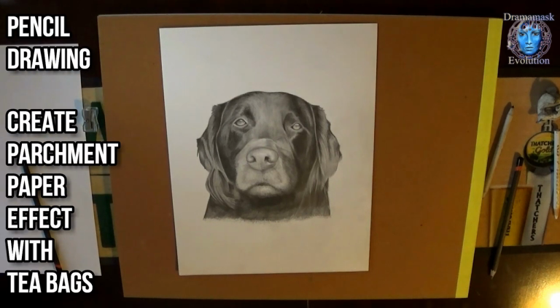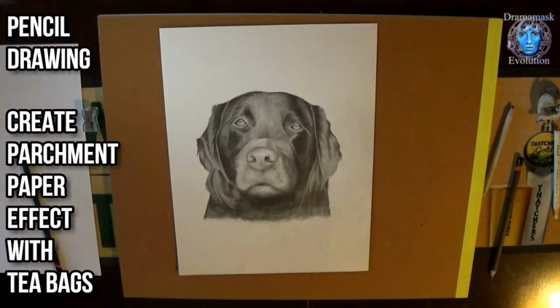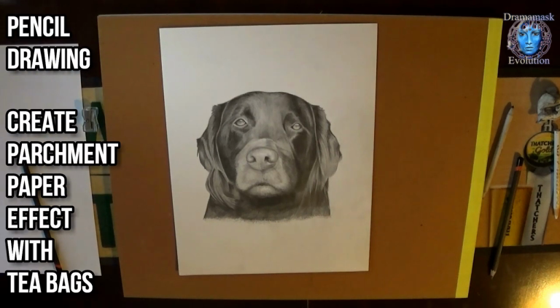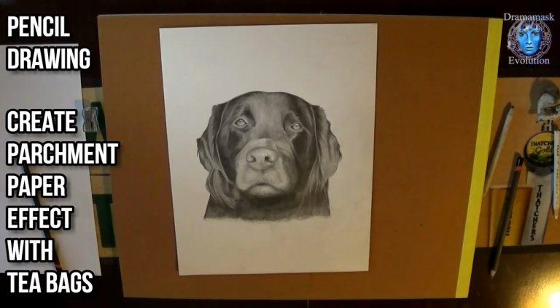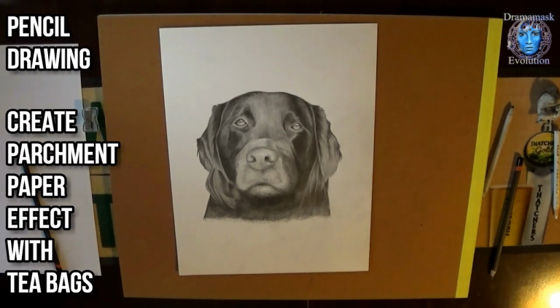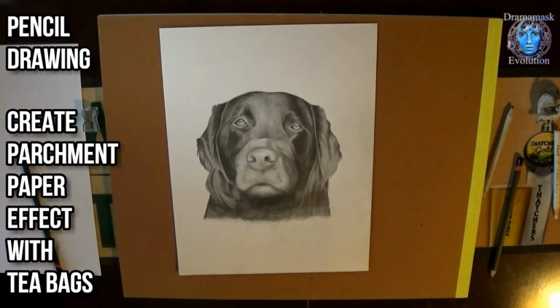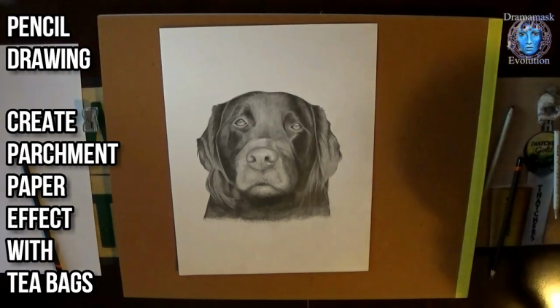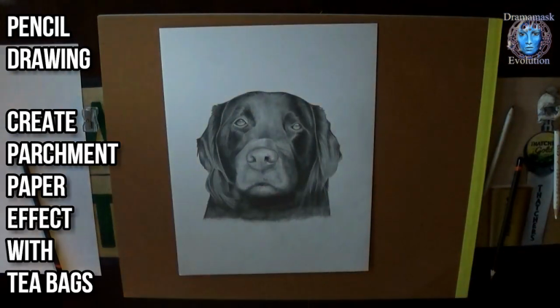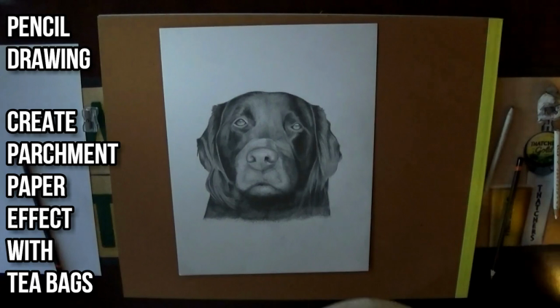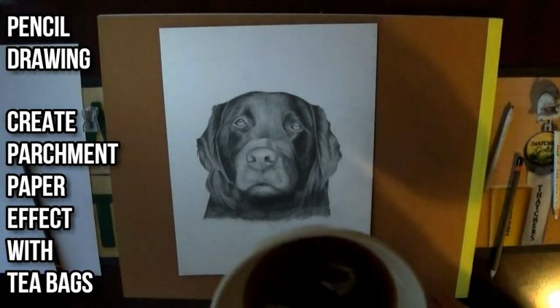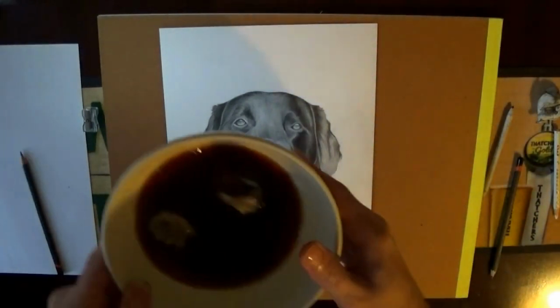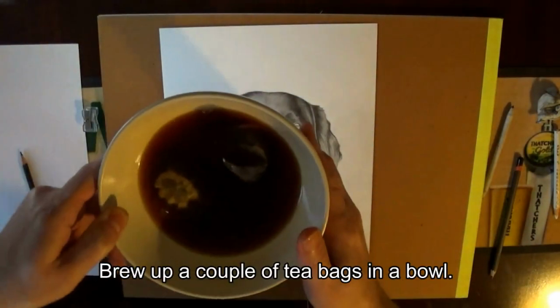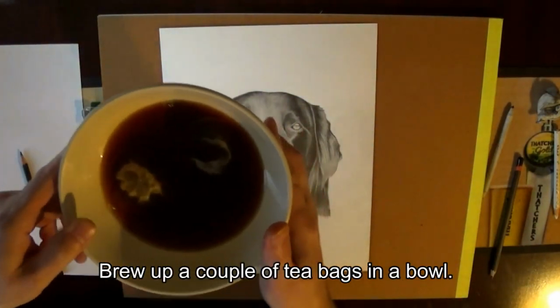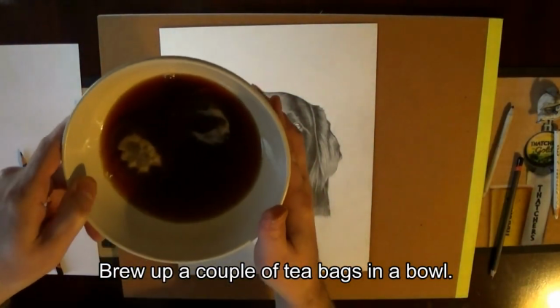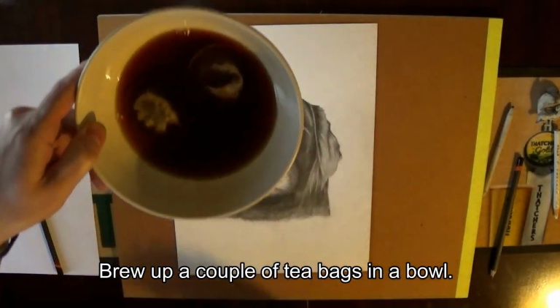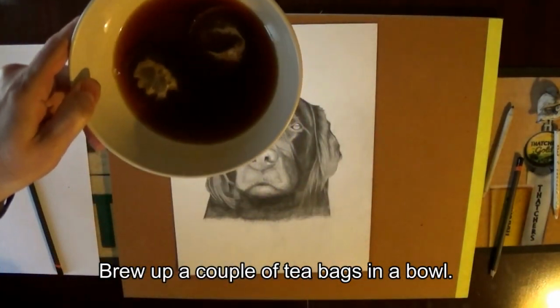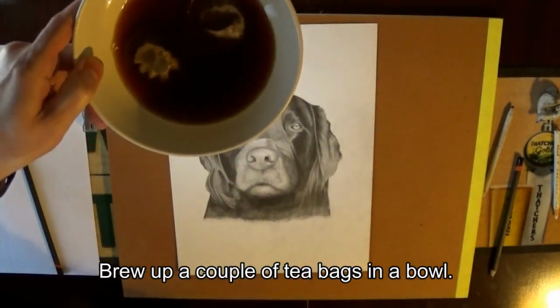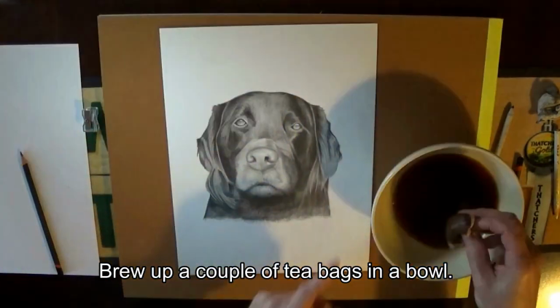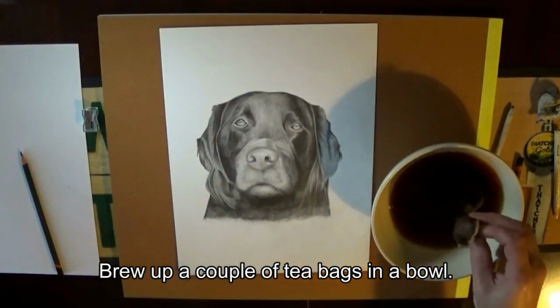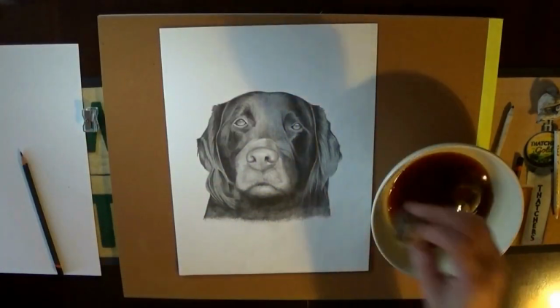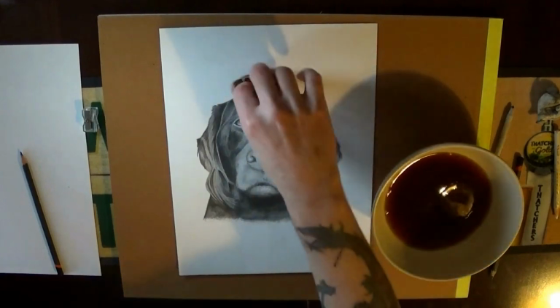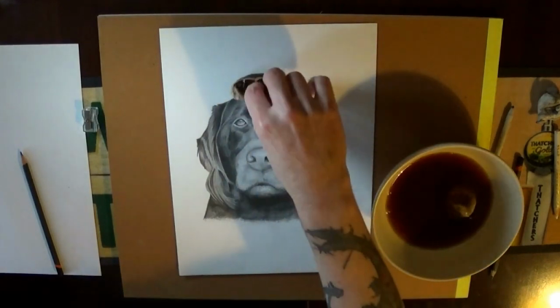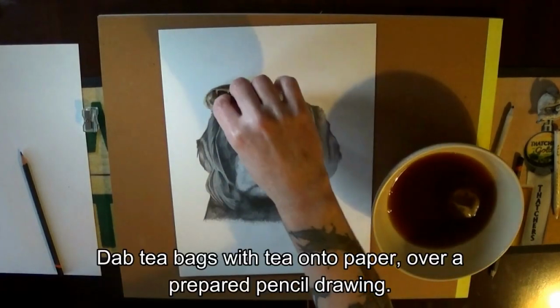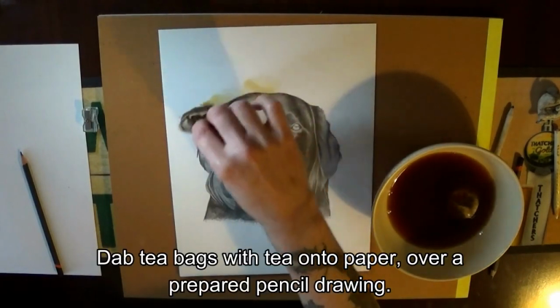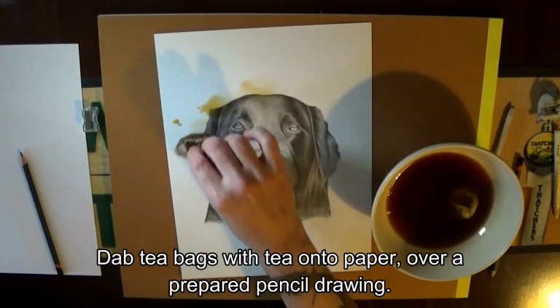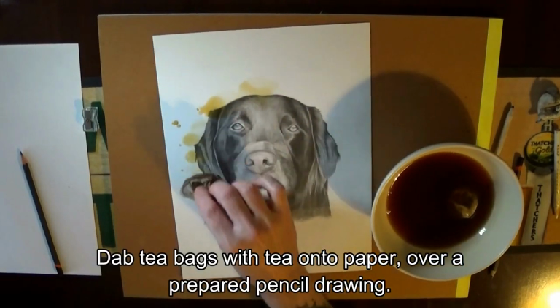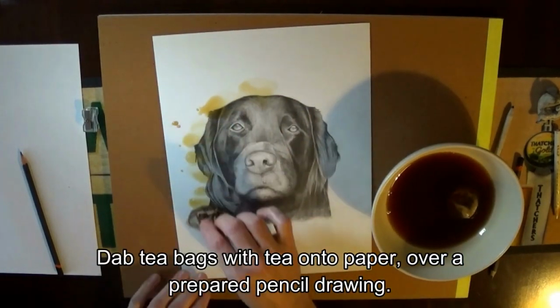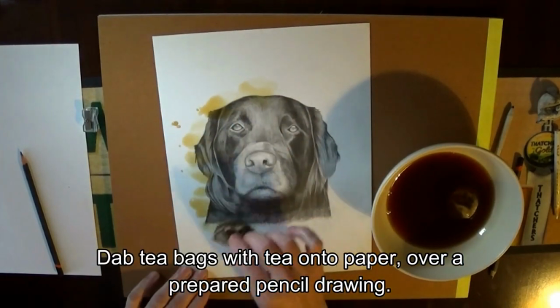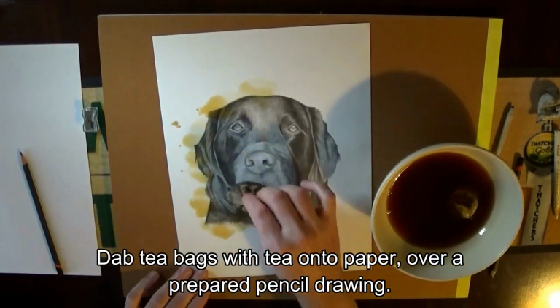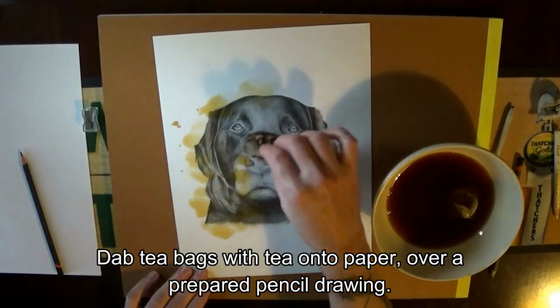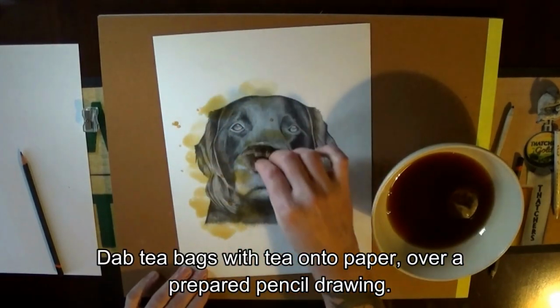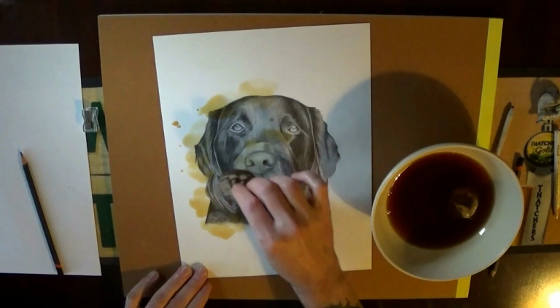Create a parchment paper effect with tea bags. Brew up a couple of tea bags in a bowl, then dab the tea bags onto paper over a prepared pencil drawing.